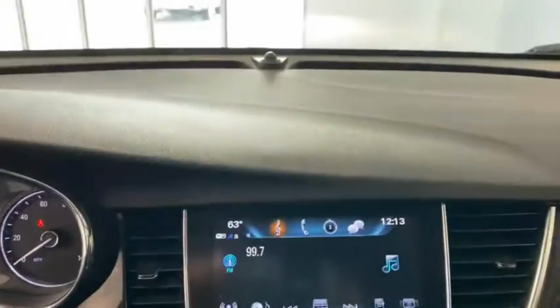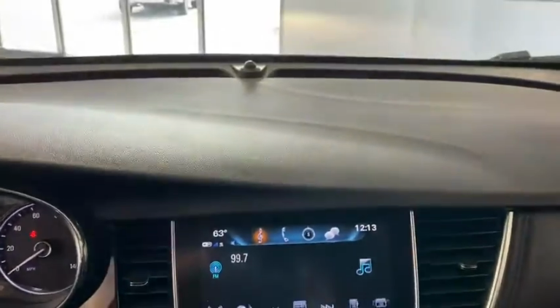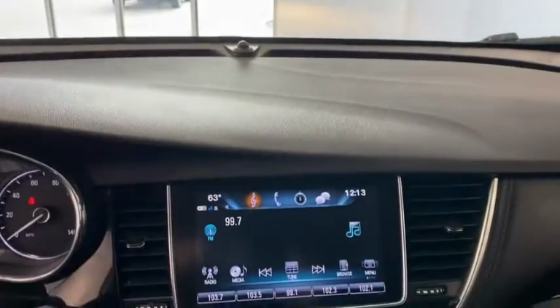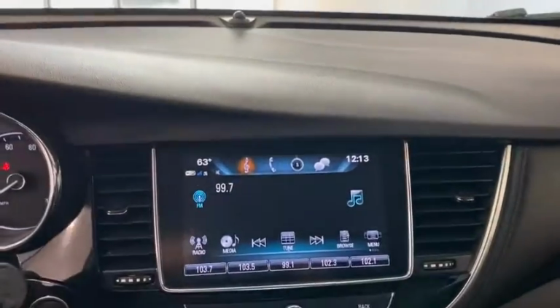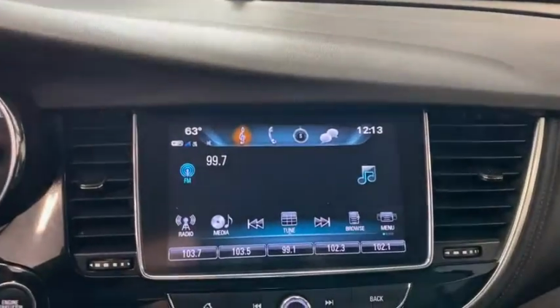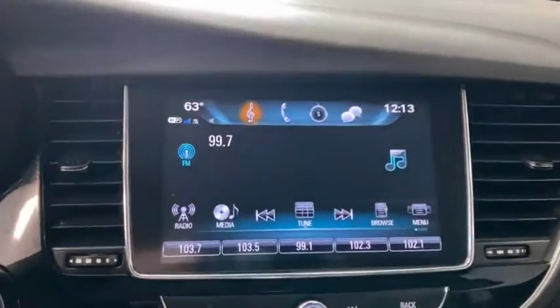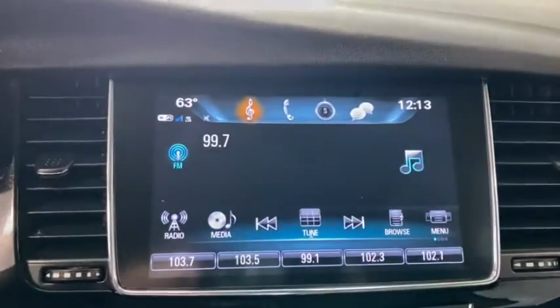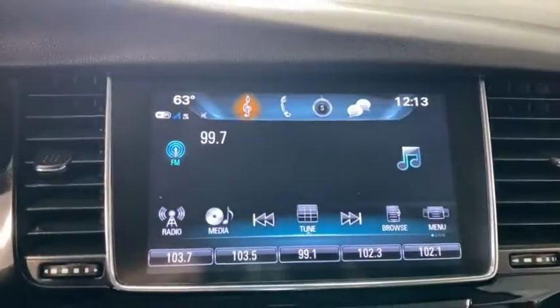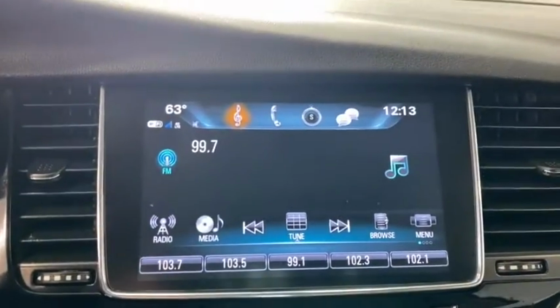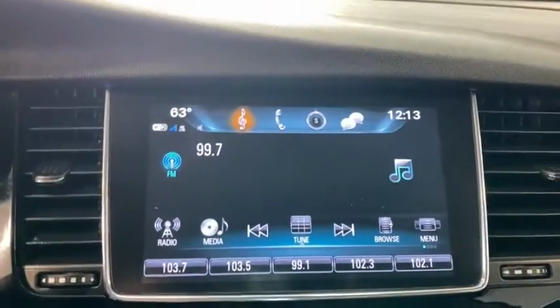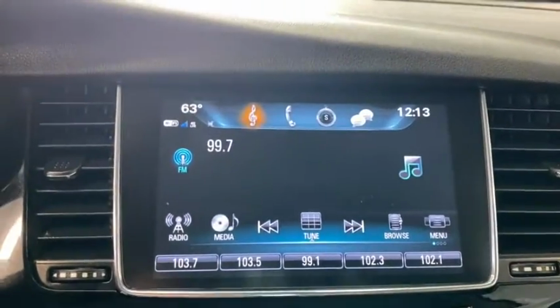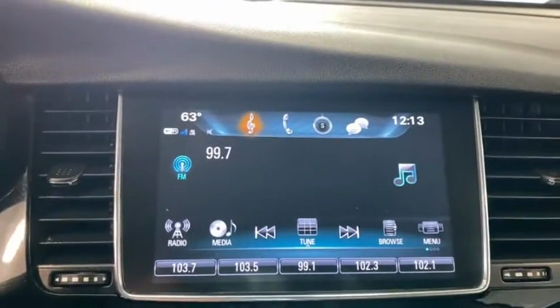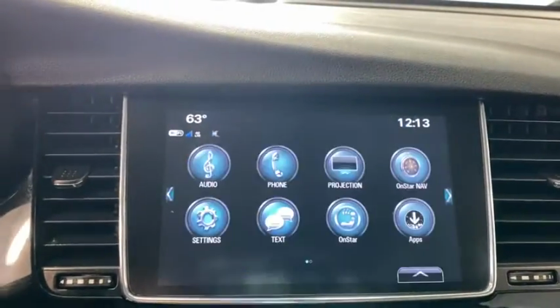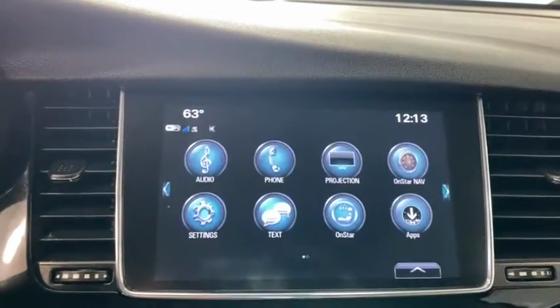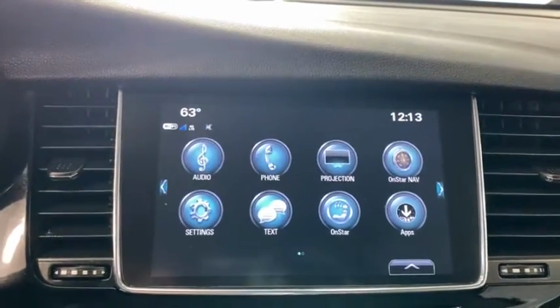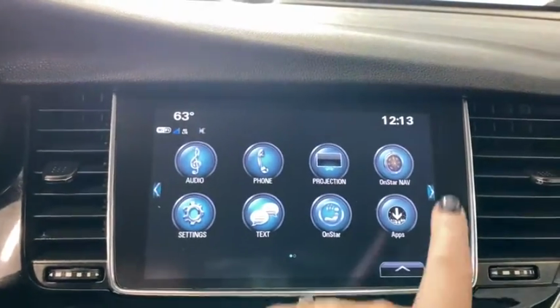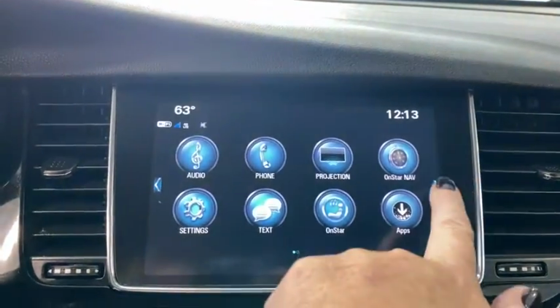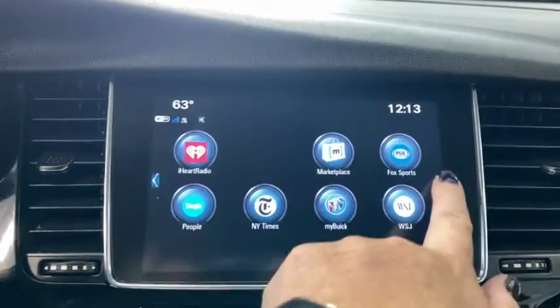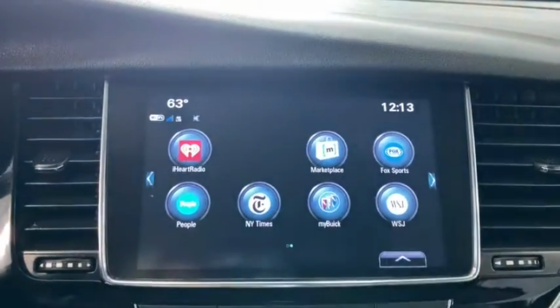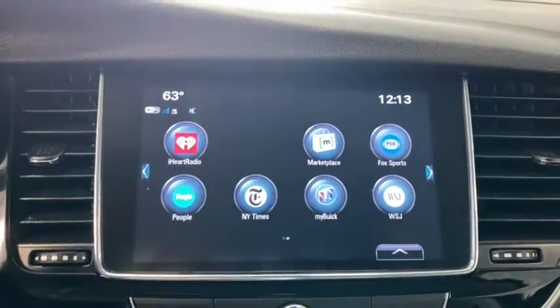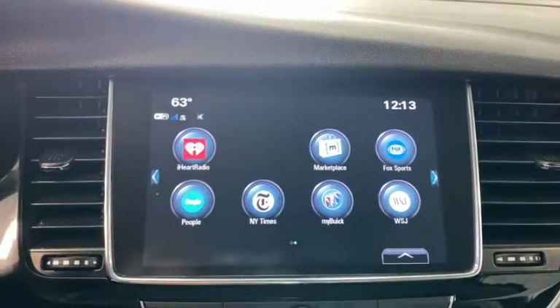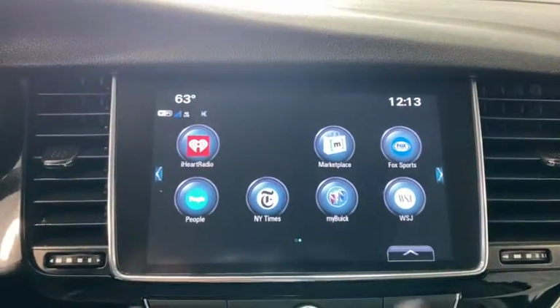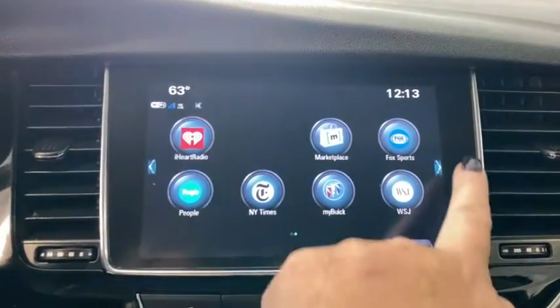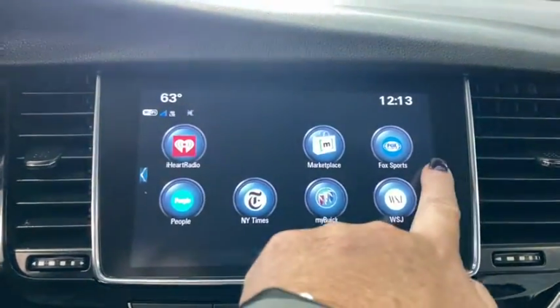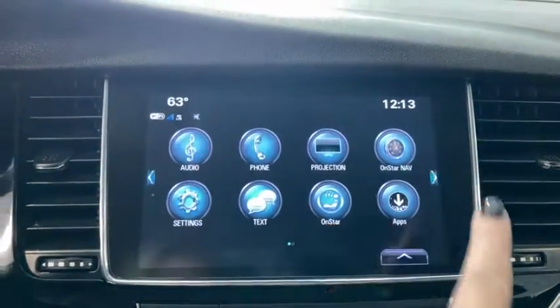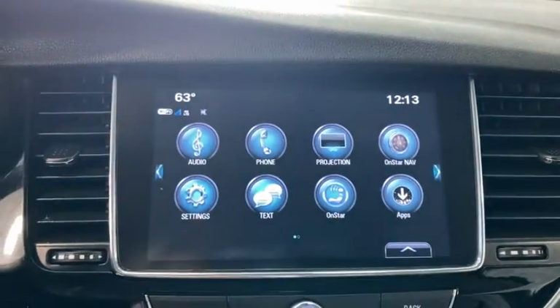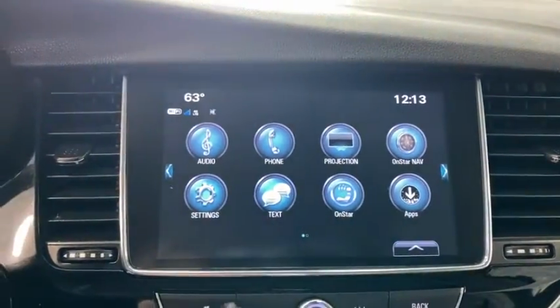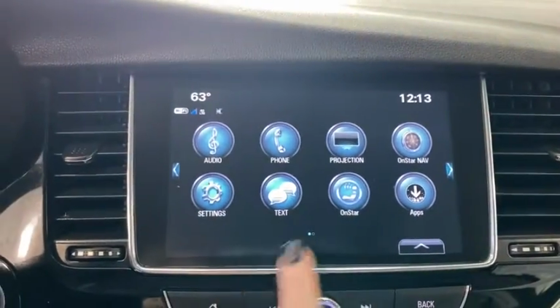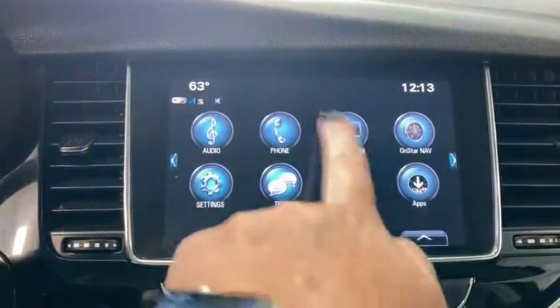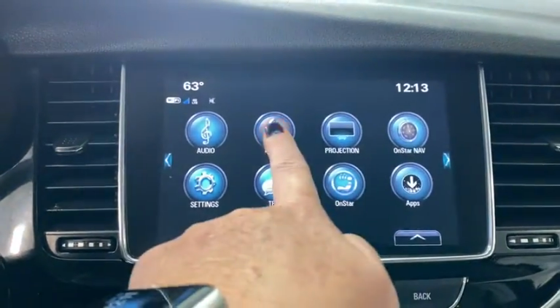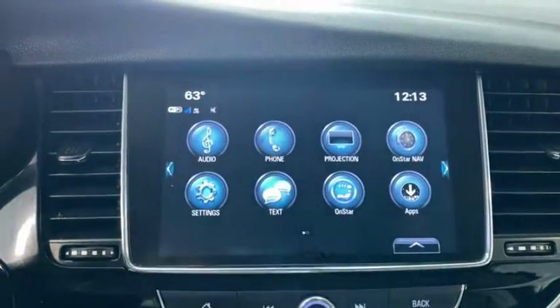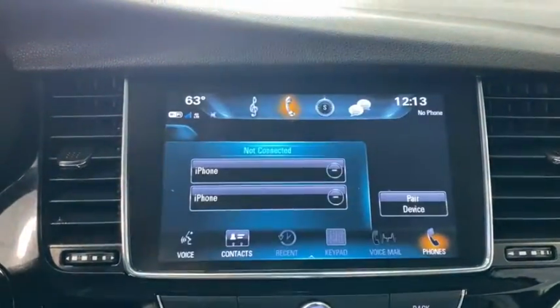Here are some of this vehicle's great options: traction control, dual airbags, power steering, alloy wheels, four-wheel disc brakes, security system, compass.